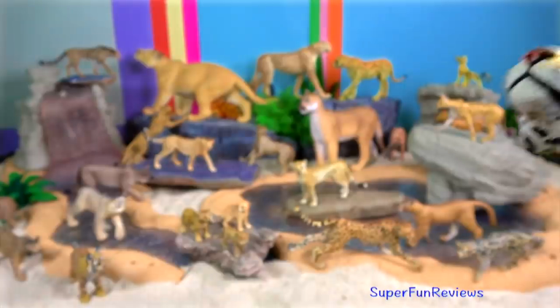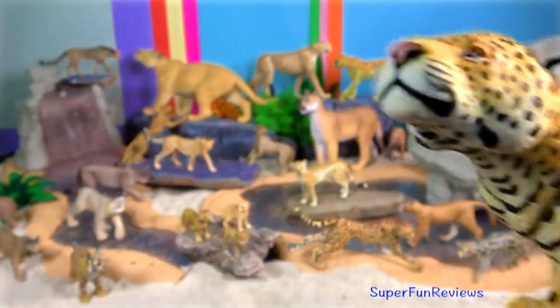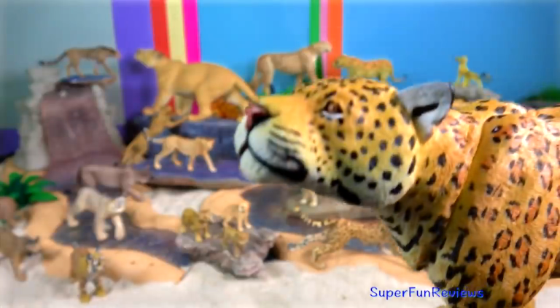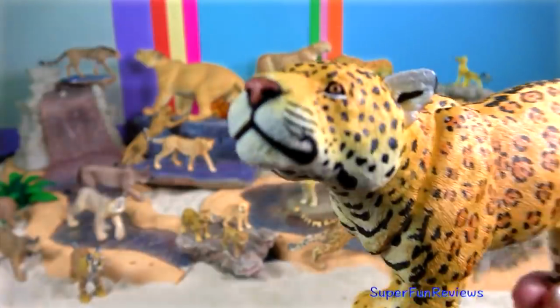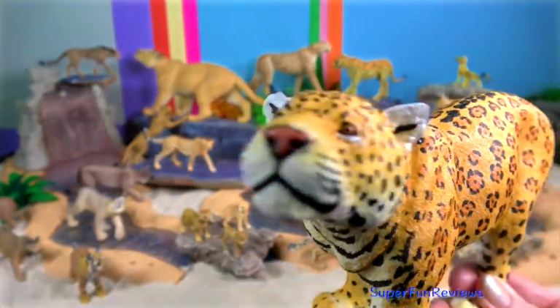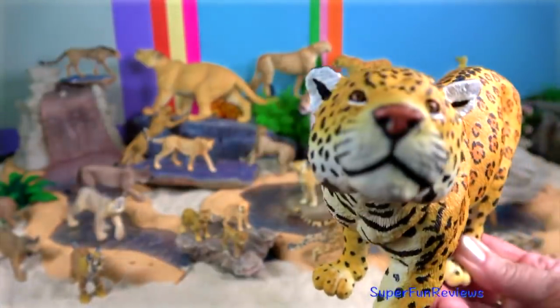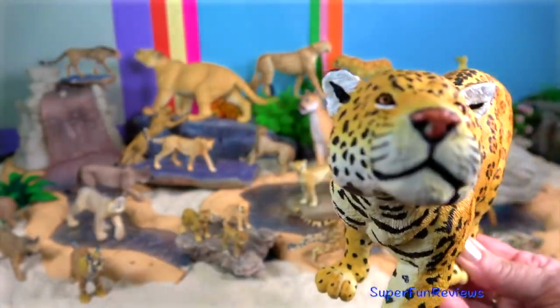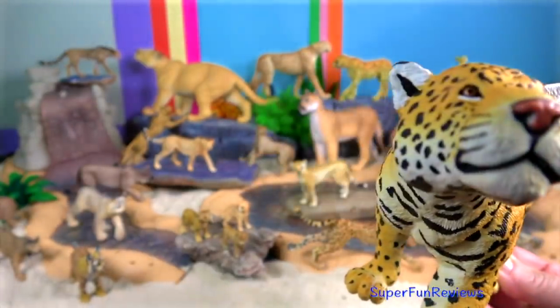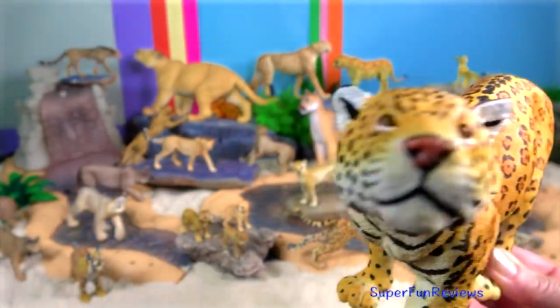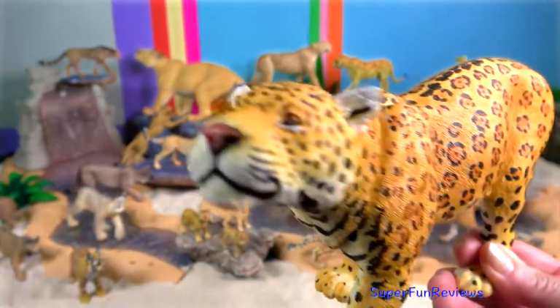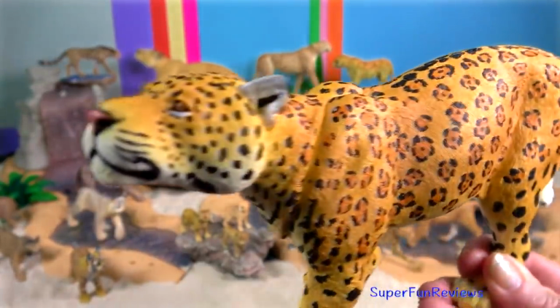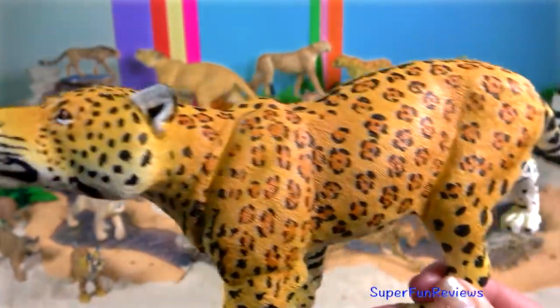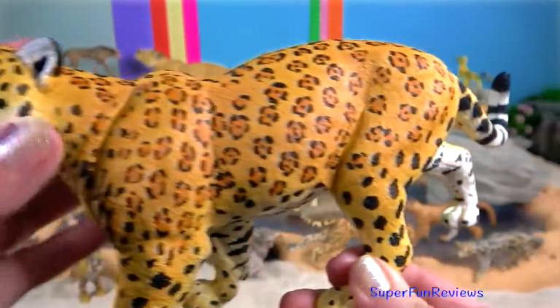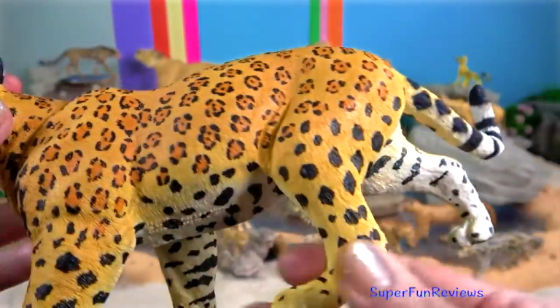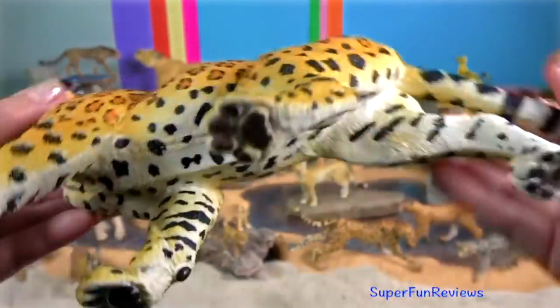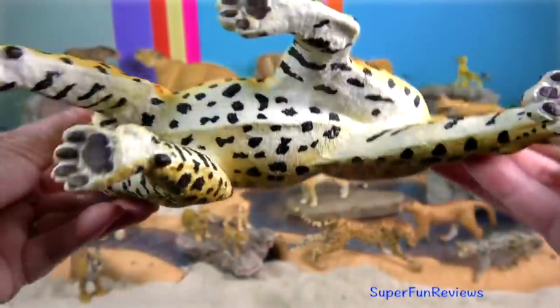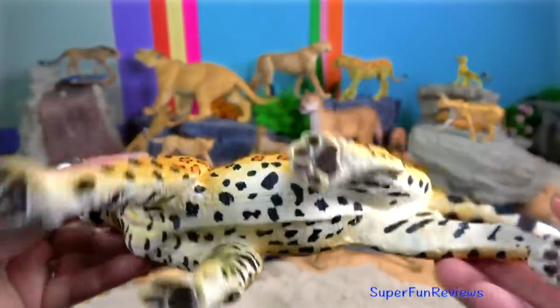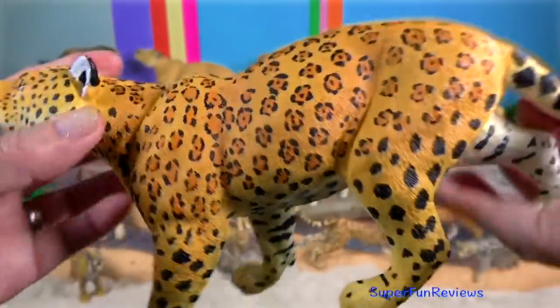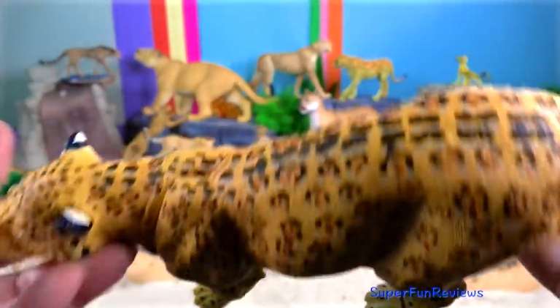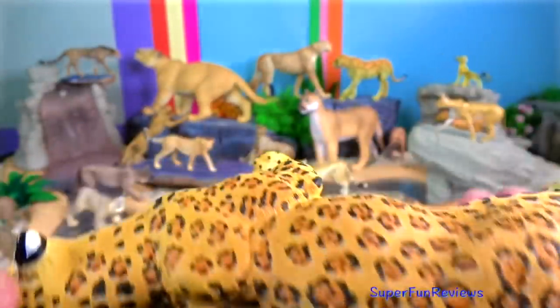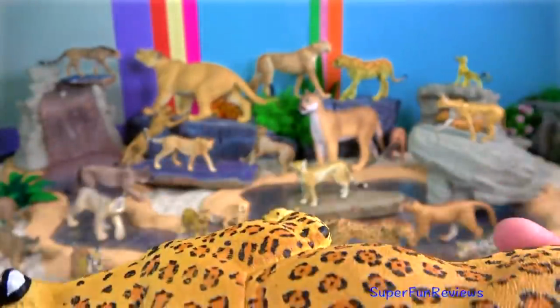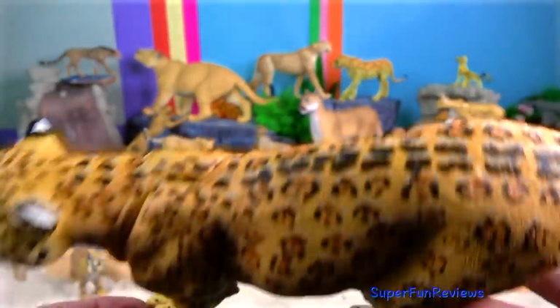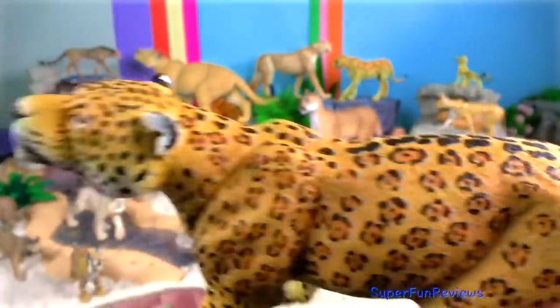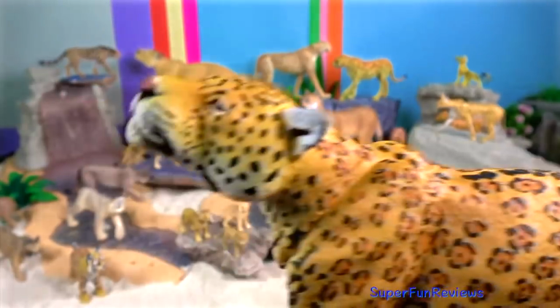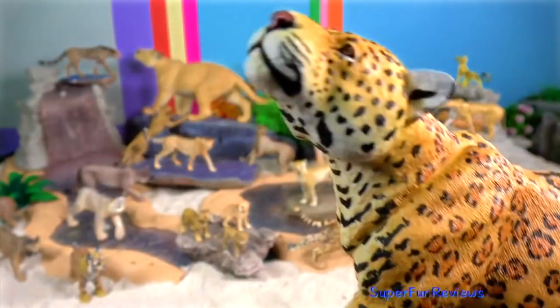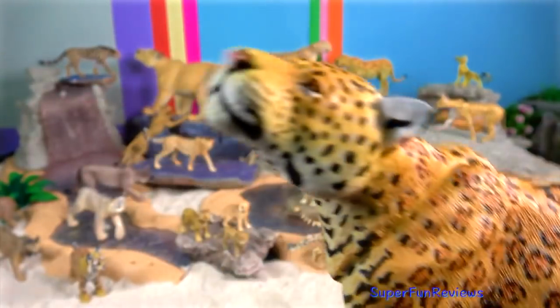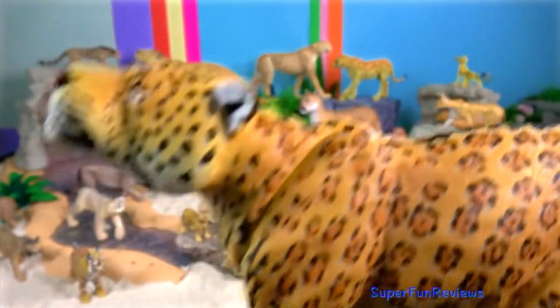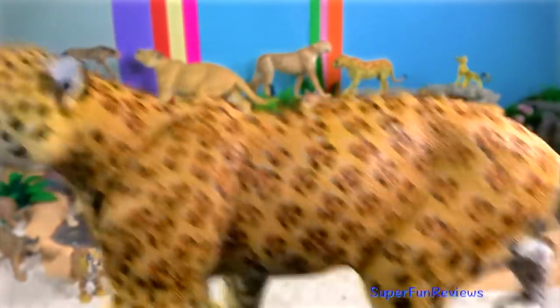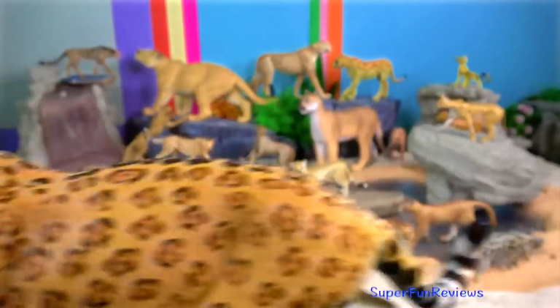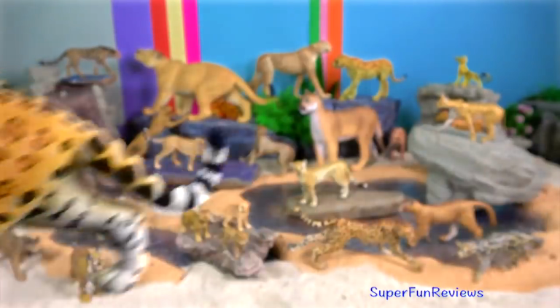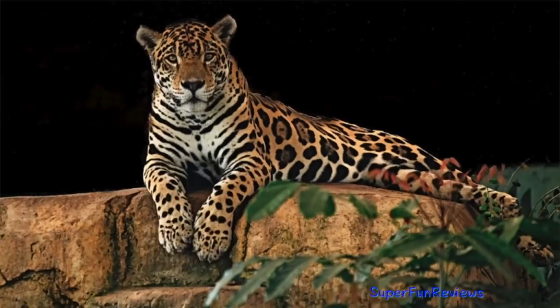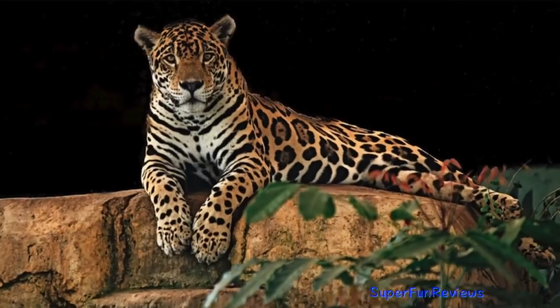Jaguar. They are known for their very strong bite. Their muscular legs are shorter than the legs of other Panthera species with a similar body weight.